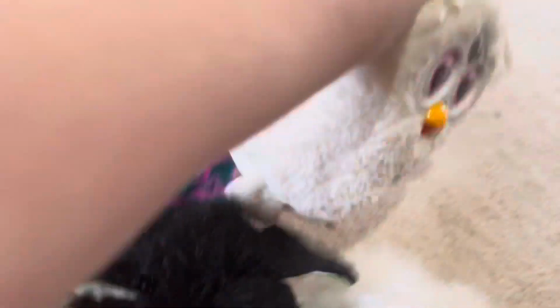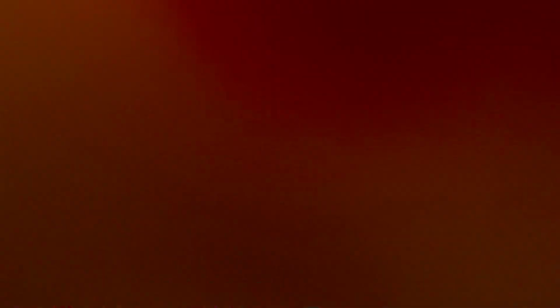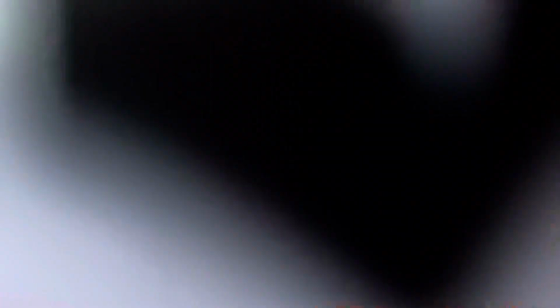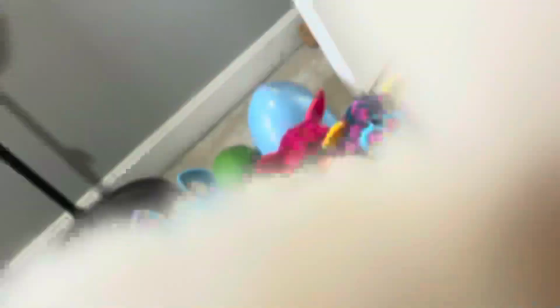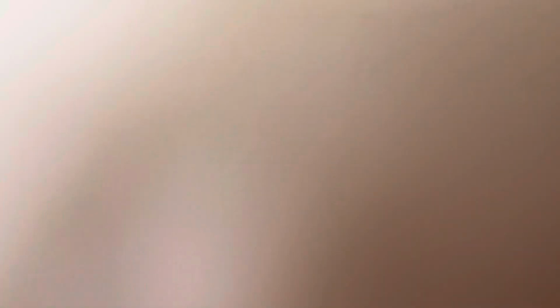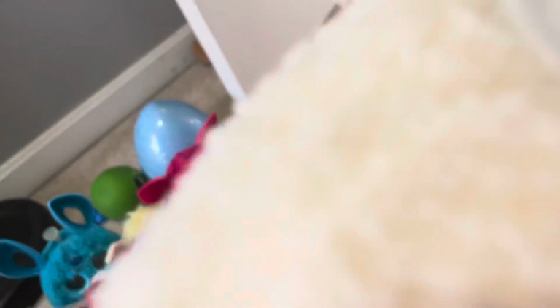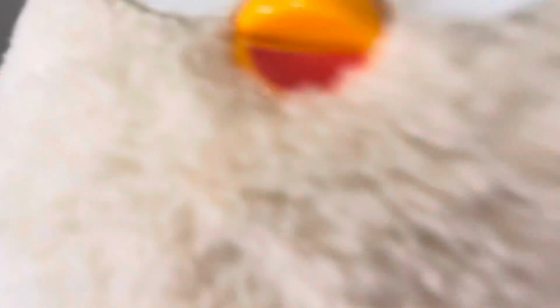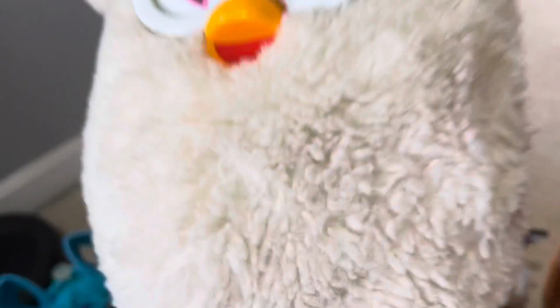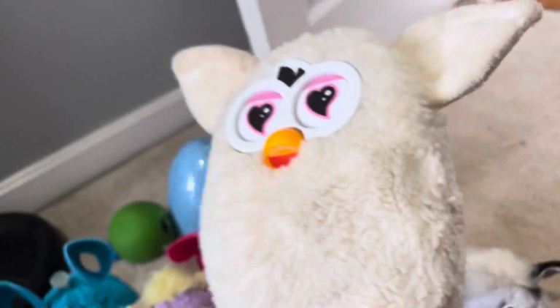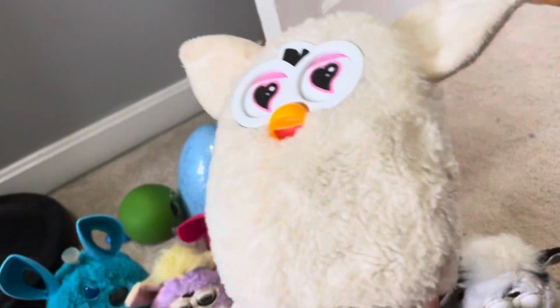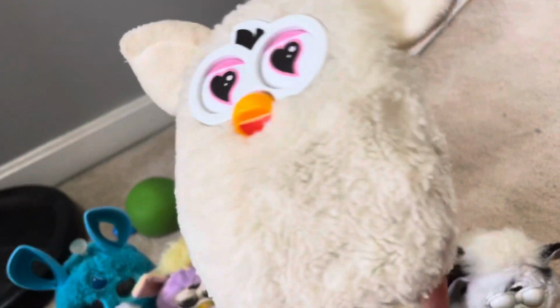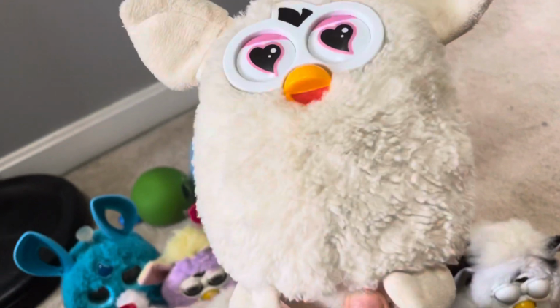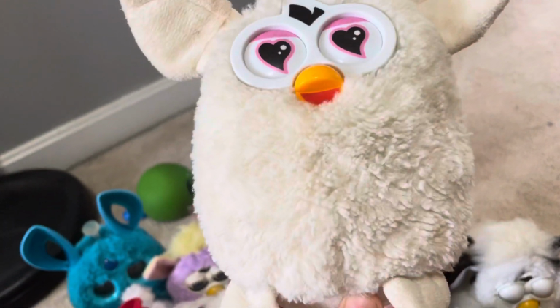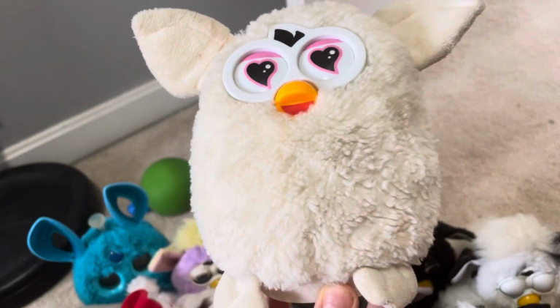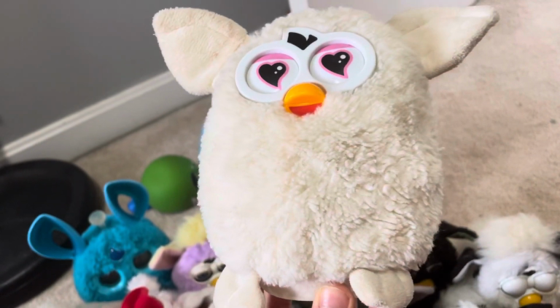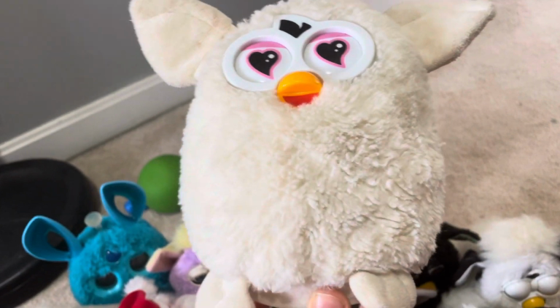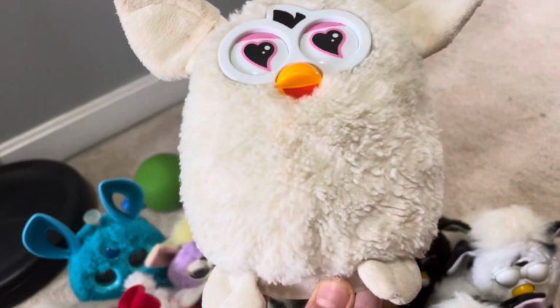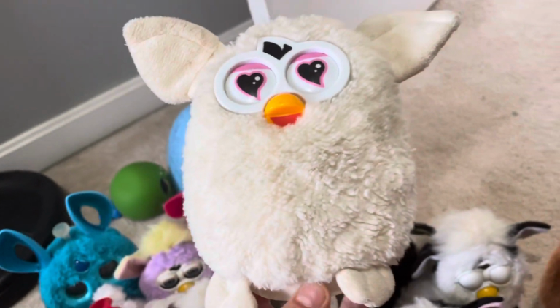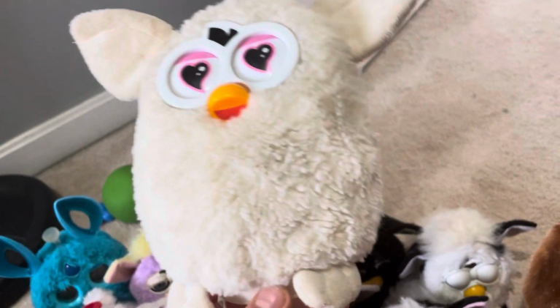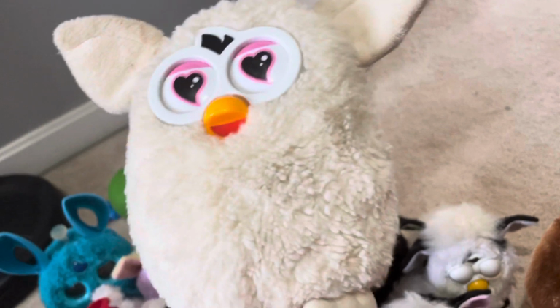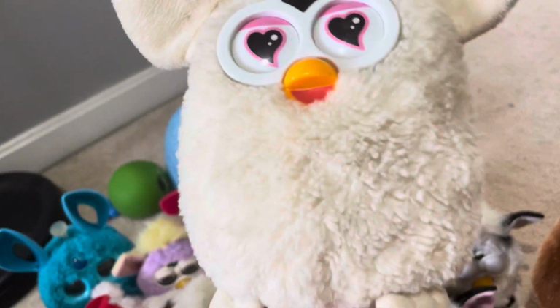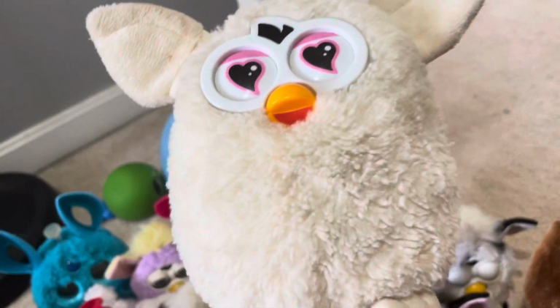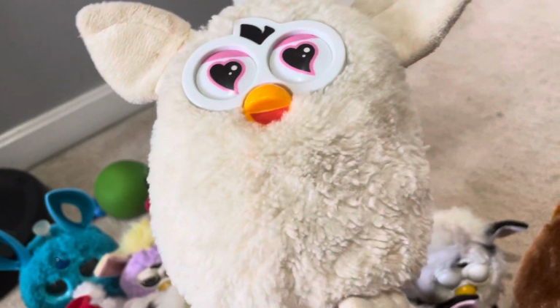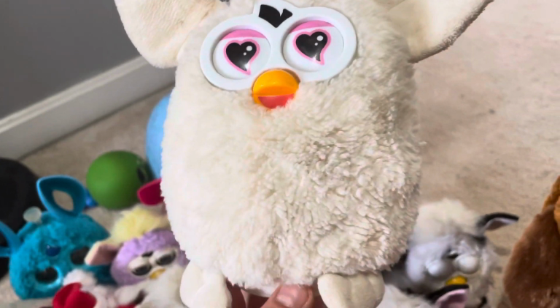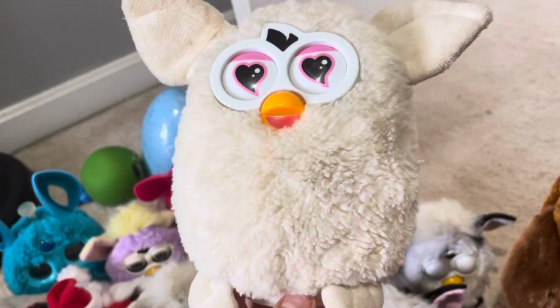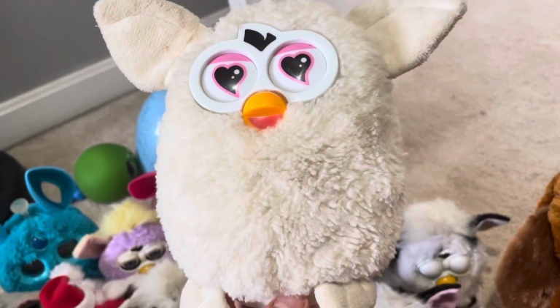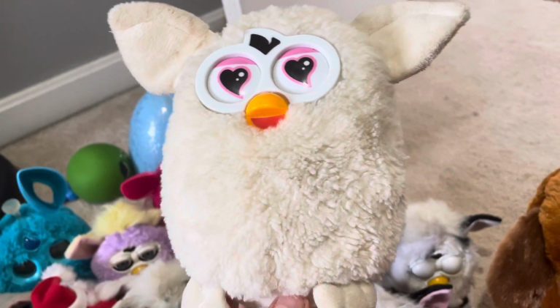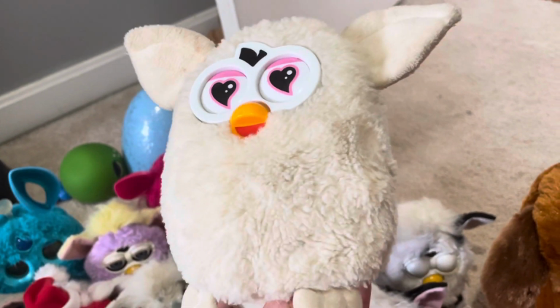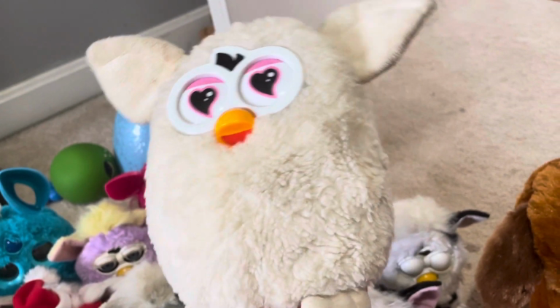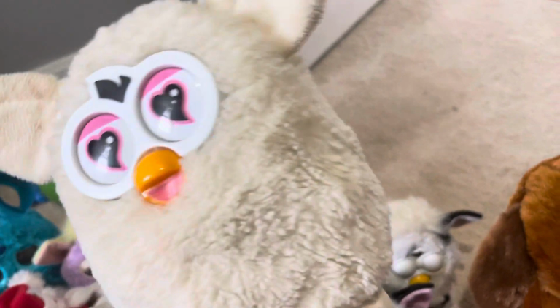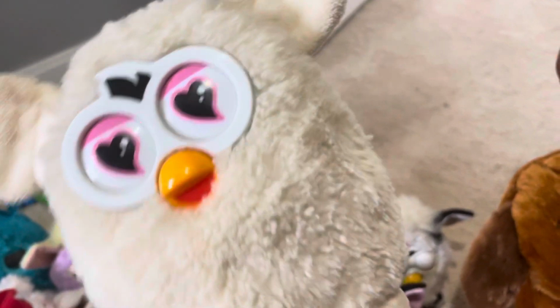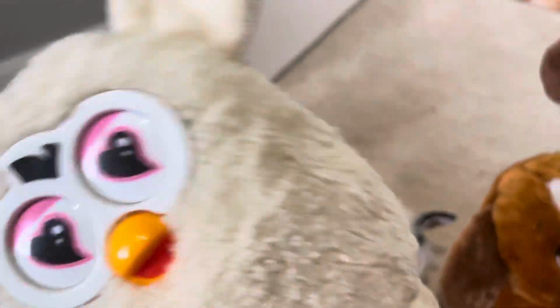This is the White Repeats What You Say Furby. He's broken — he does not work right. It makes sounds, but it does not move.